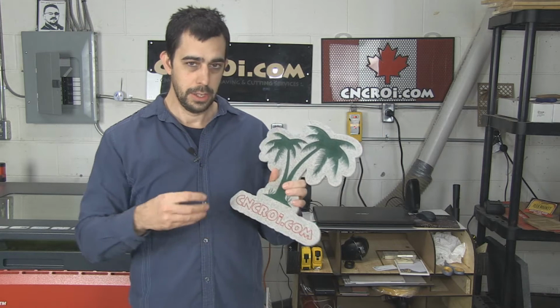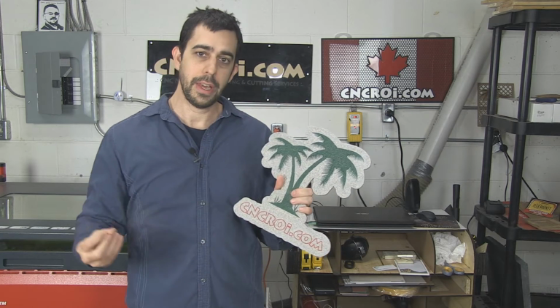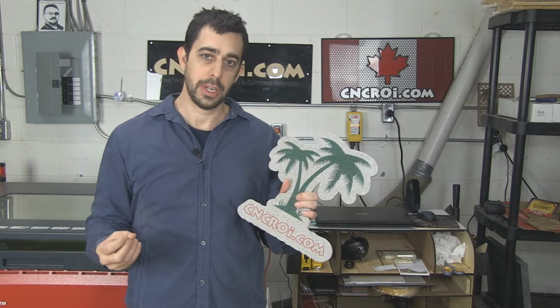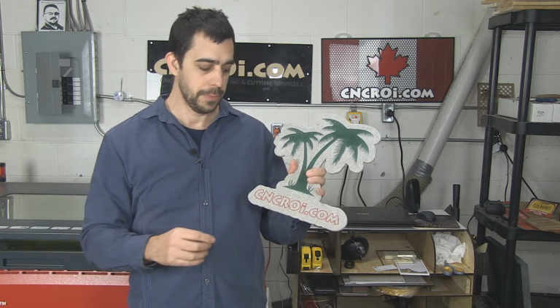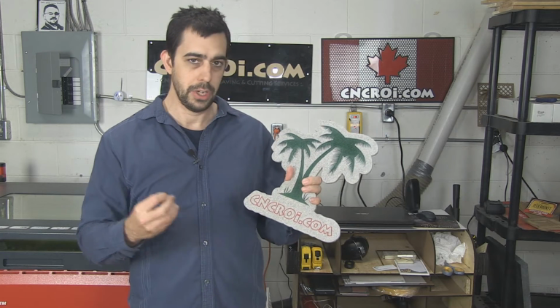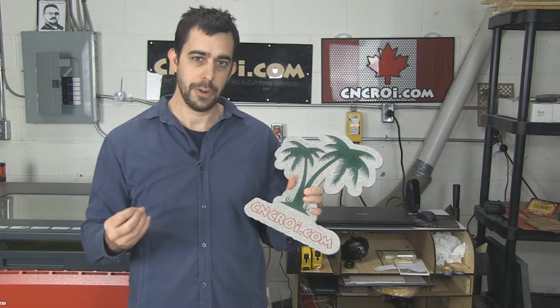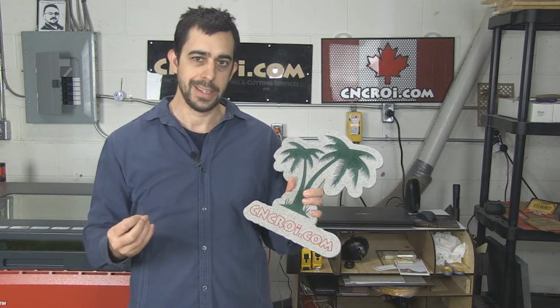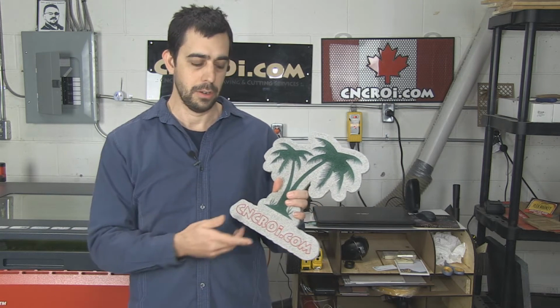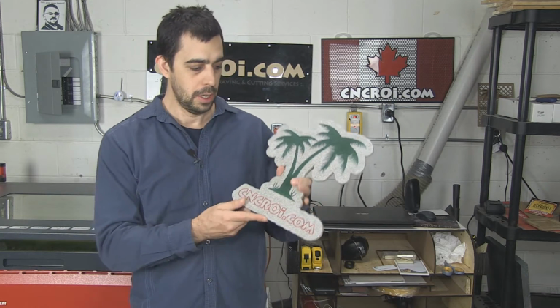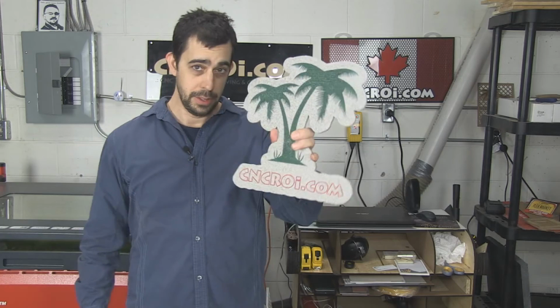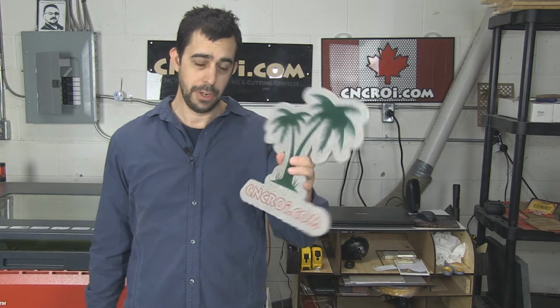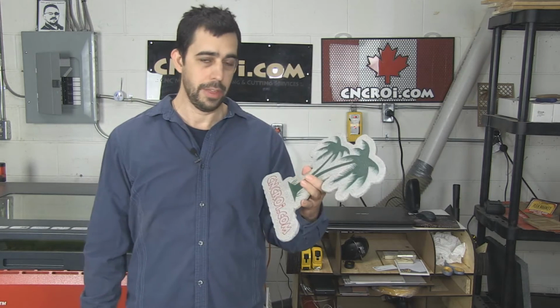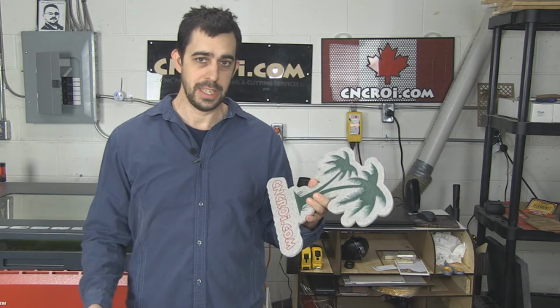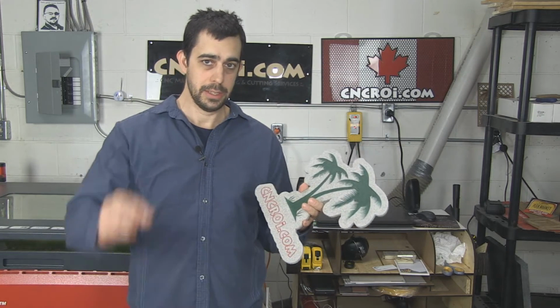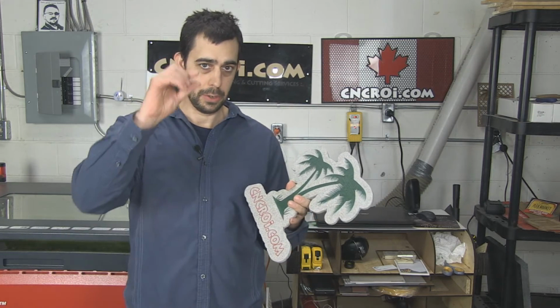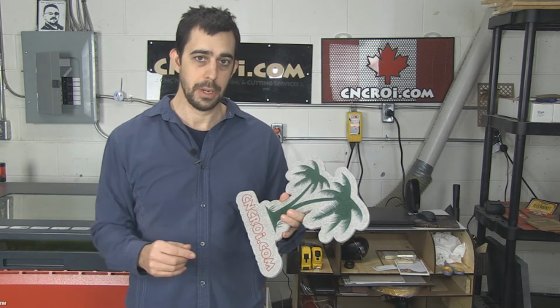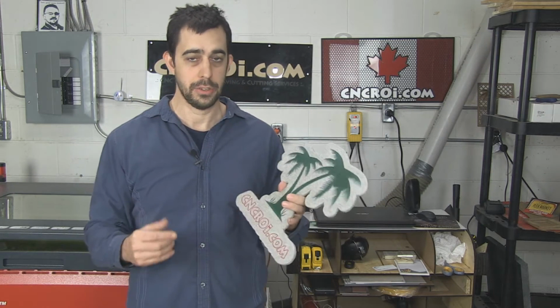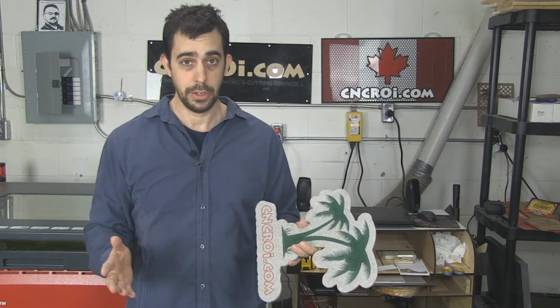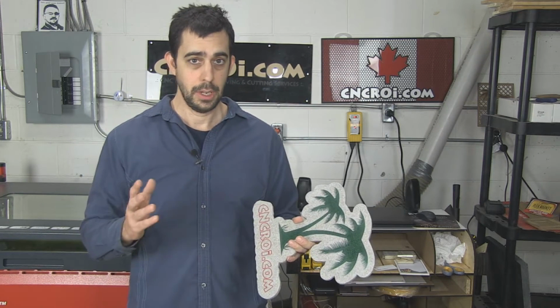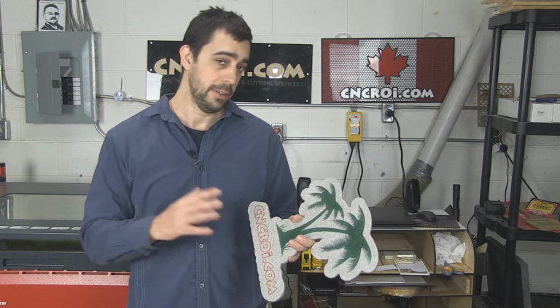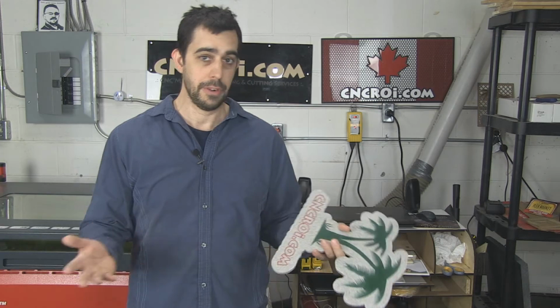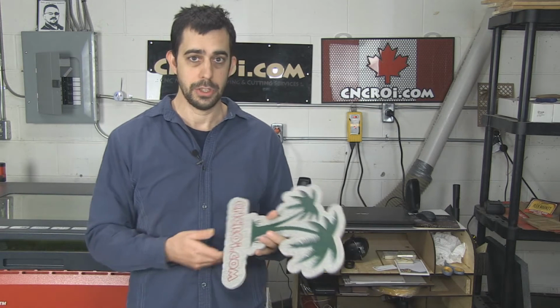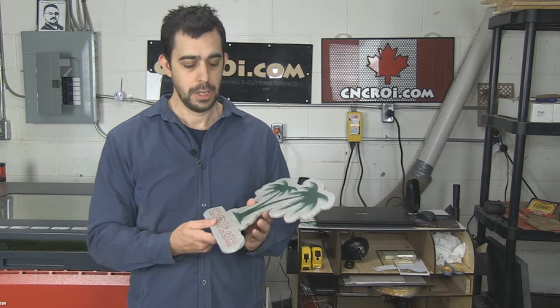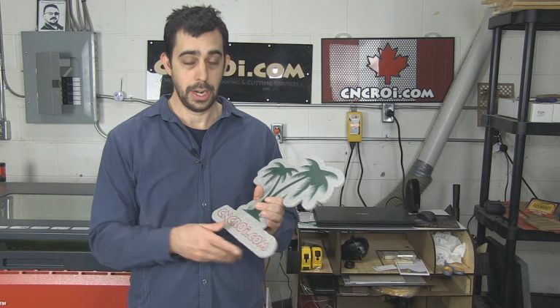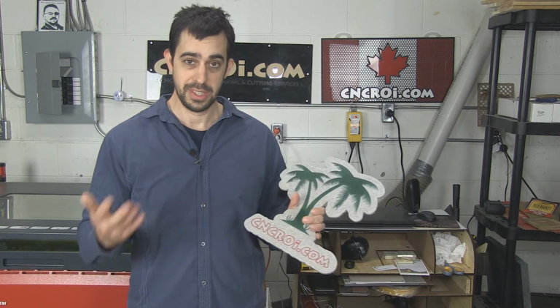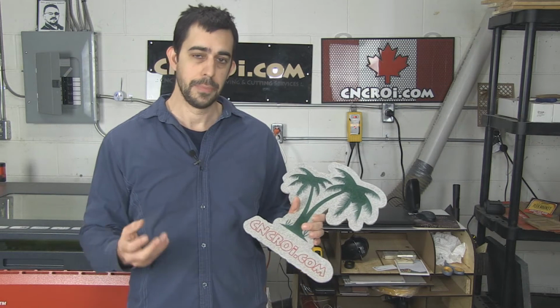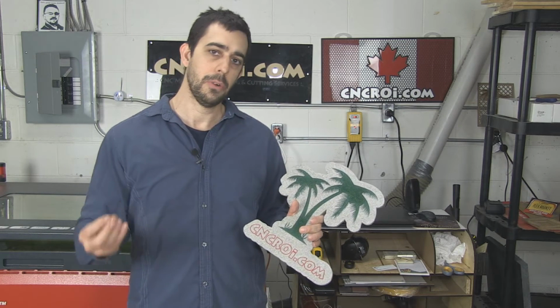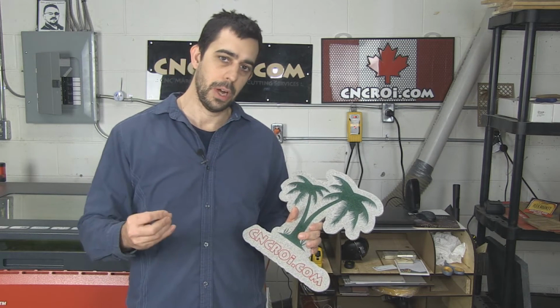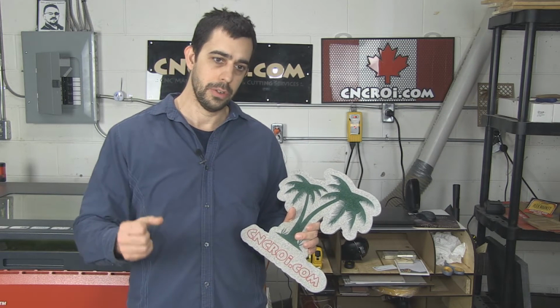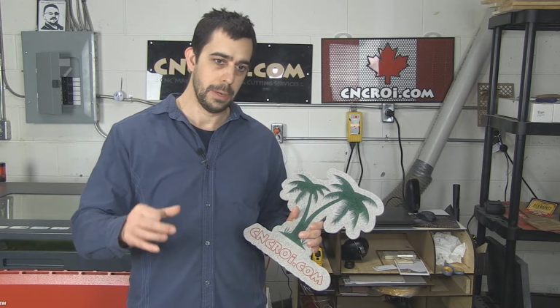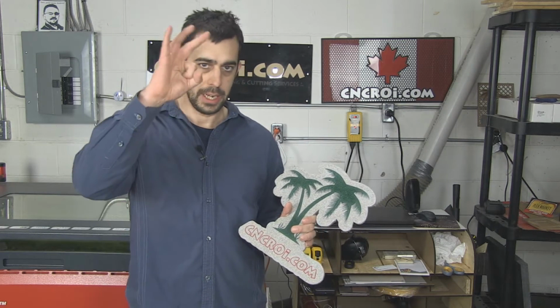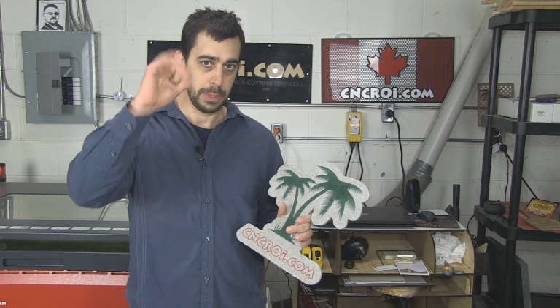The other advantage to a laser is that you have very, very fine detail. On this here if I wanted a thousand DPI, something microscopic, I could totally do it and paint fill it if I wanted to, and you'd actually be able to see it. With a router you're limited by the size of your bit.